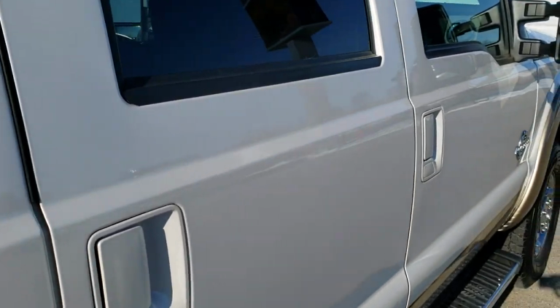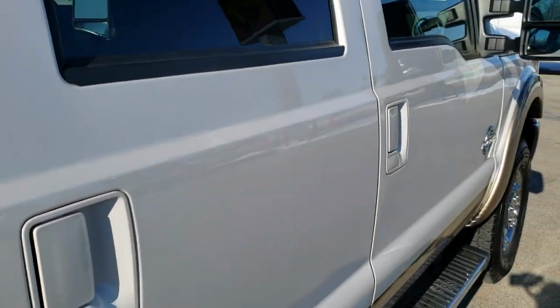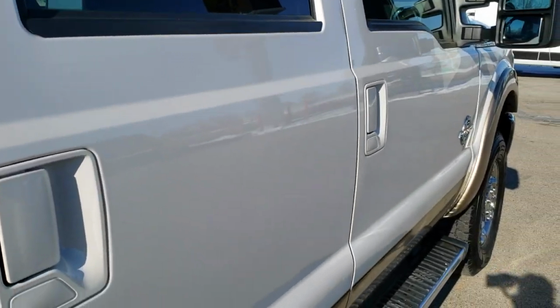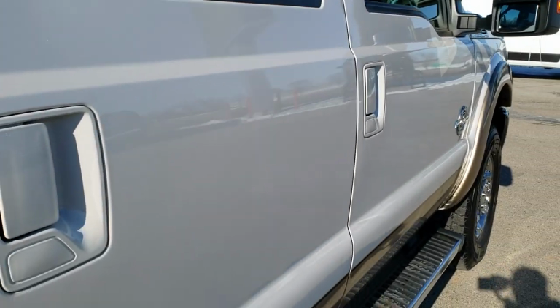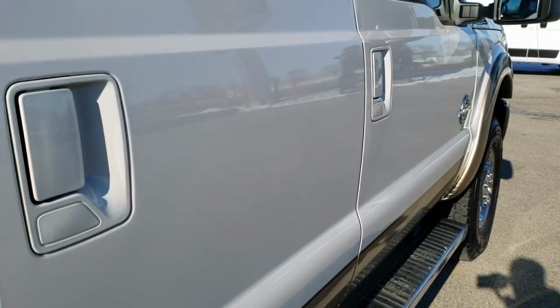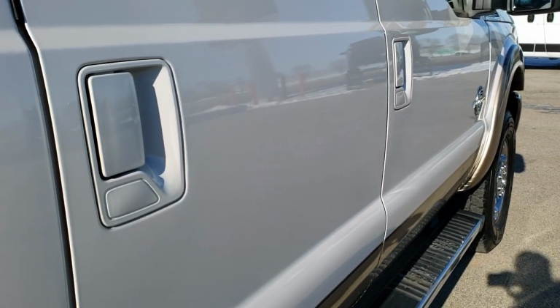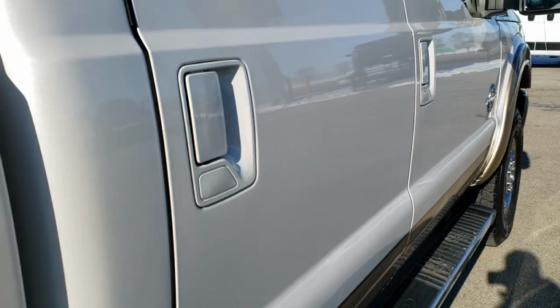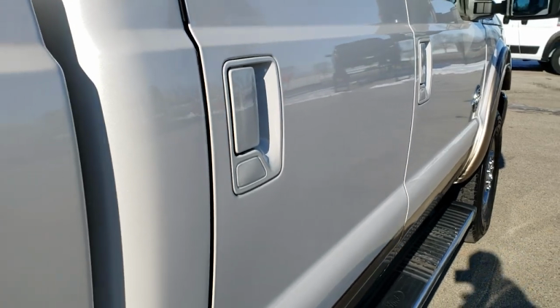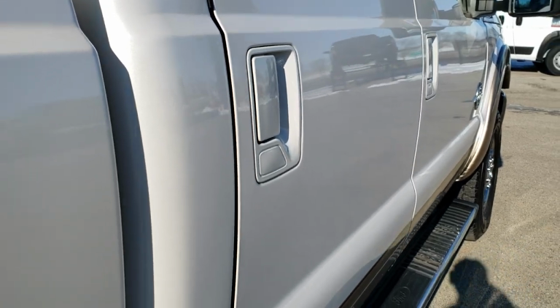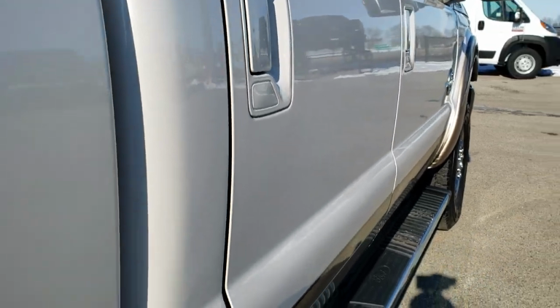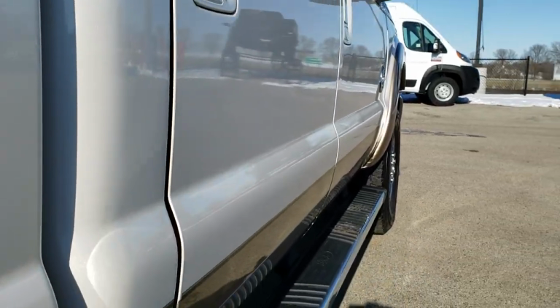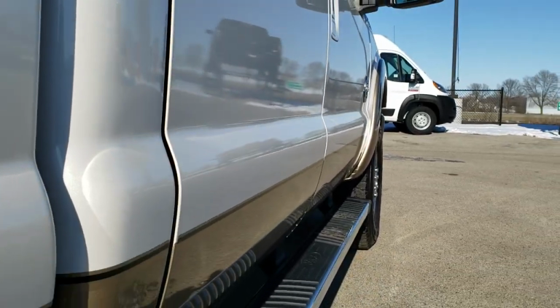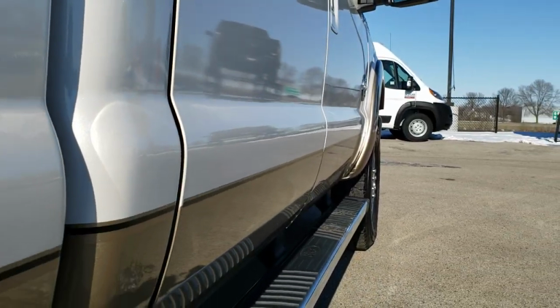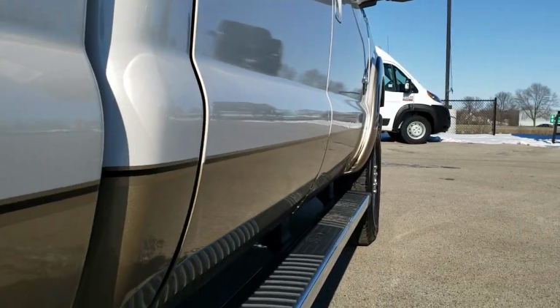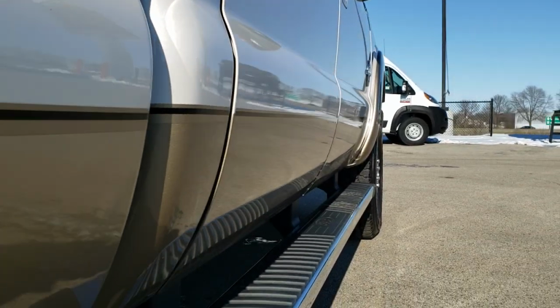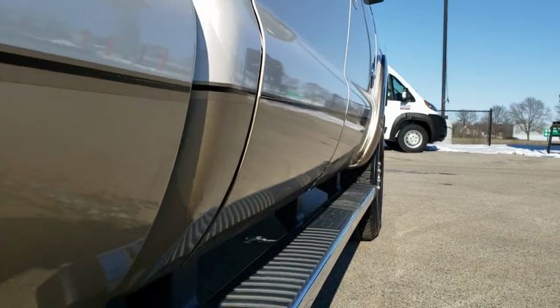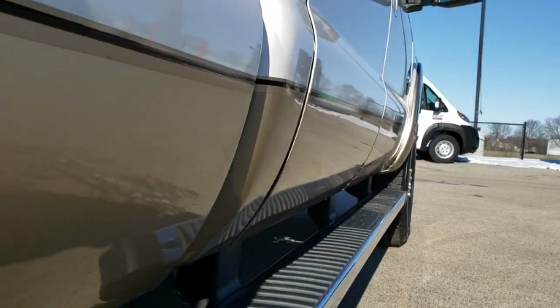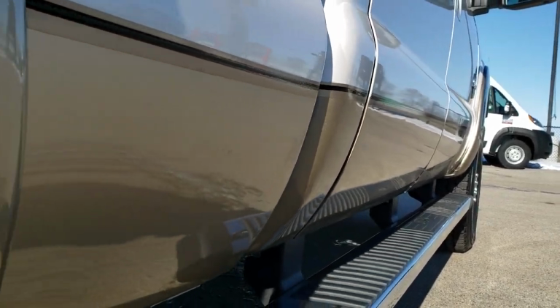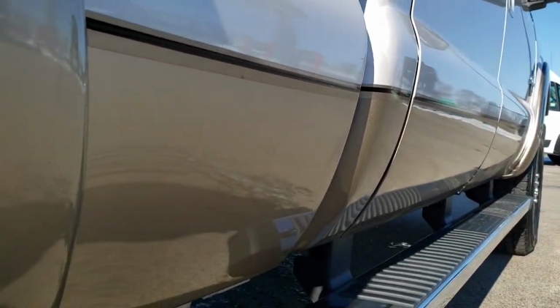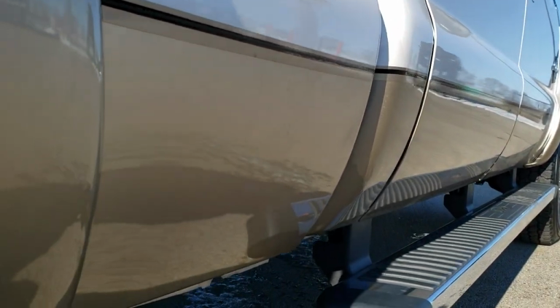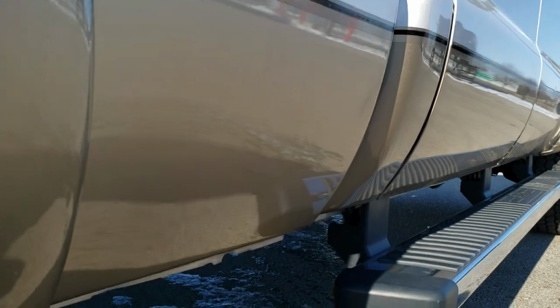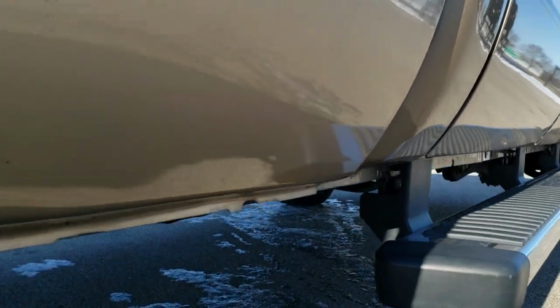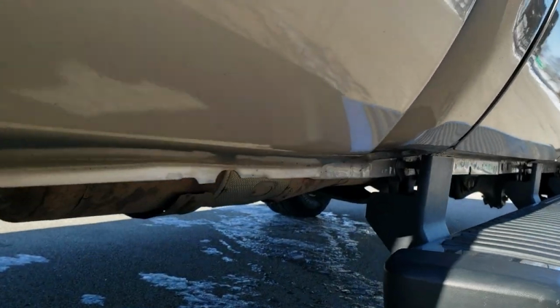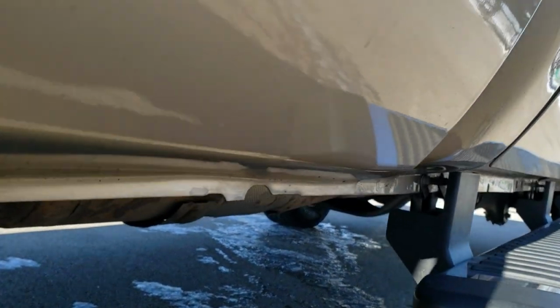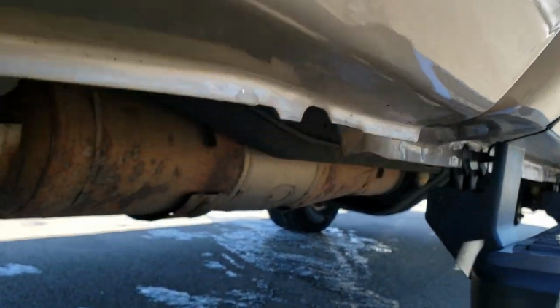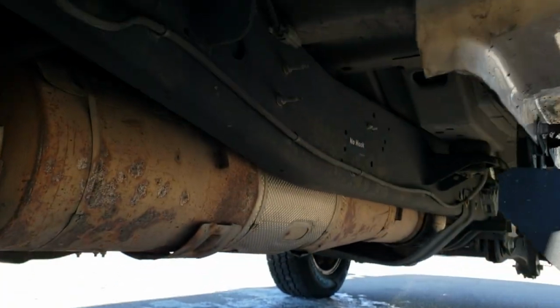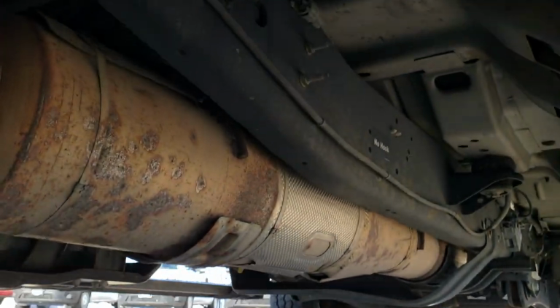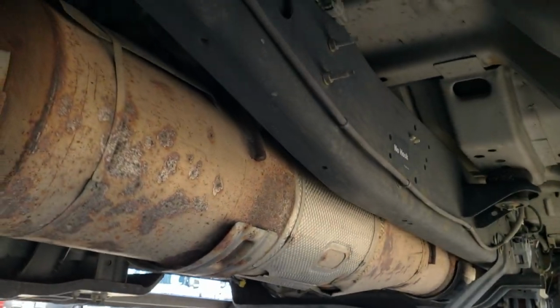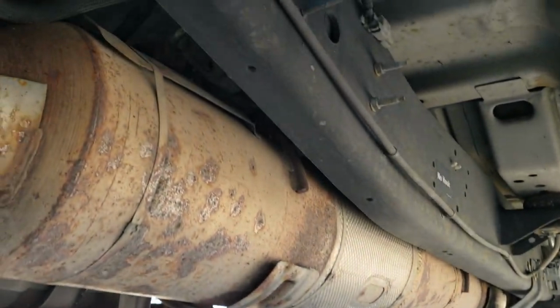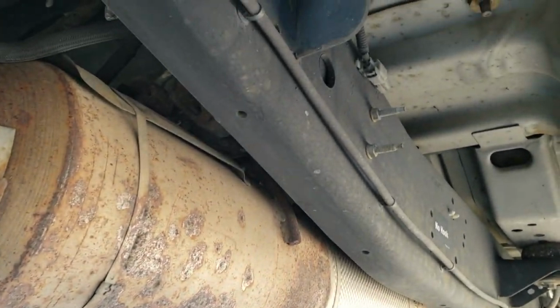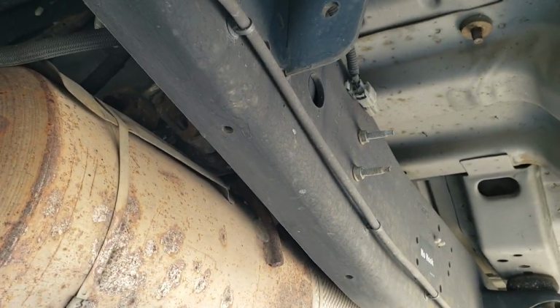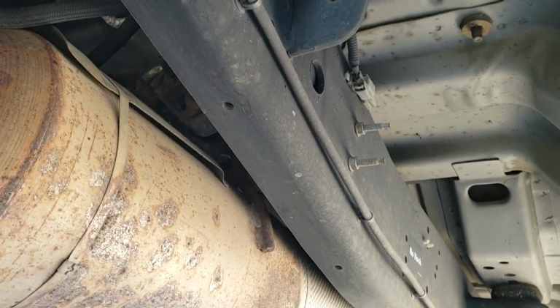We offer a Summit Auto FastPass option — a link in the upper right-hand part of your screen goes right to our website where you can apply for financing, get pre-approved, see a payment quote, and even appraise a trade, all from the comfort of your own home.